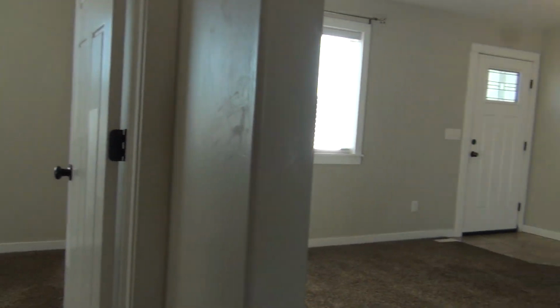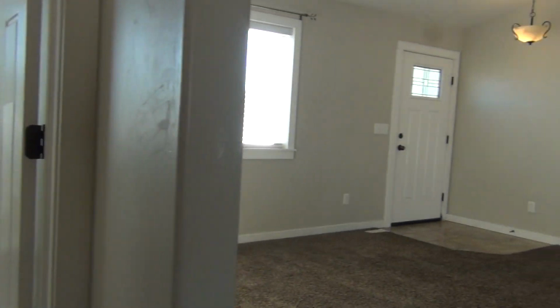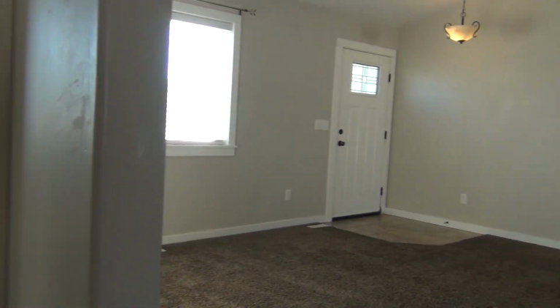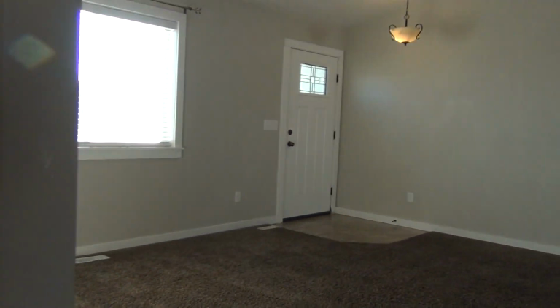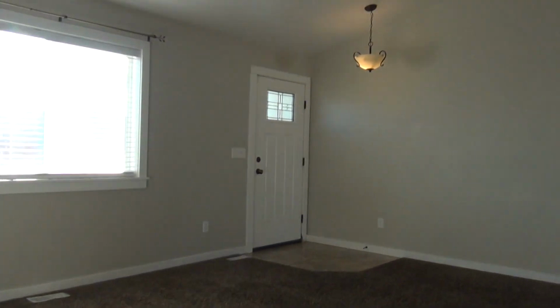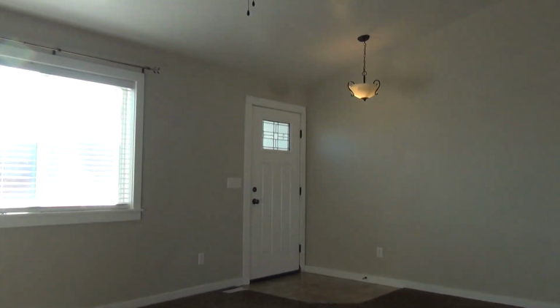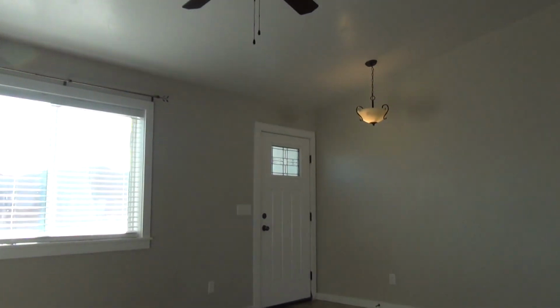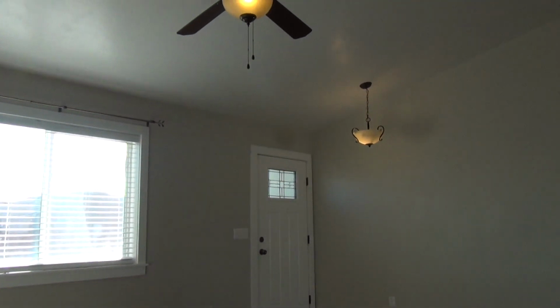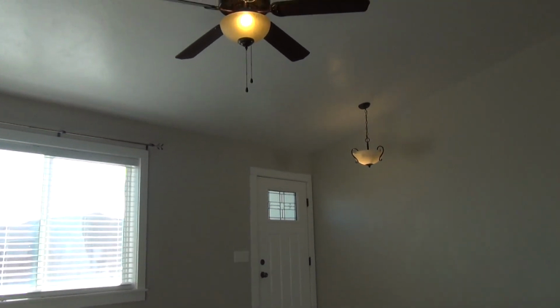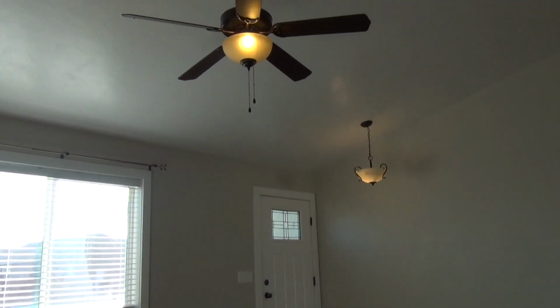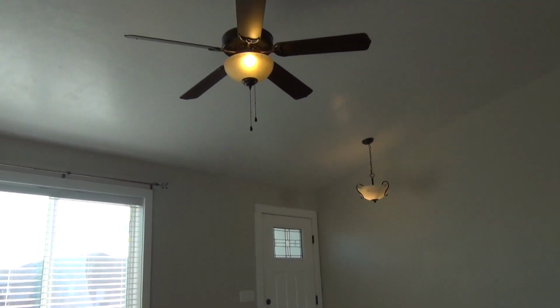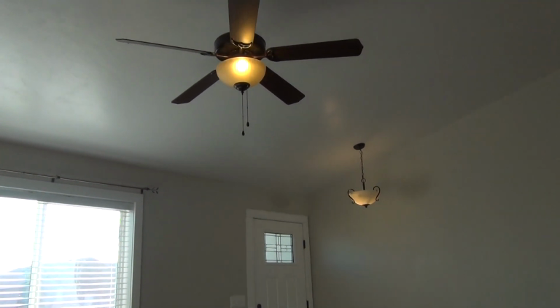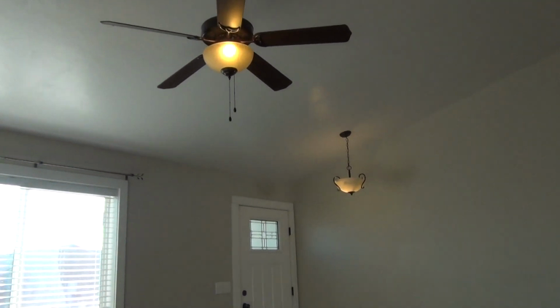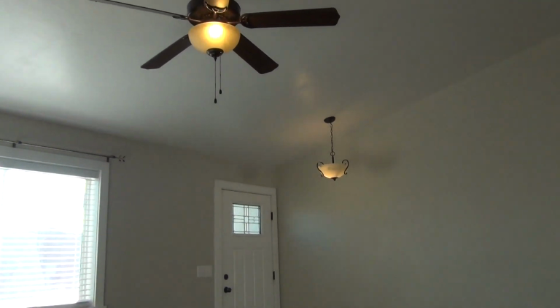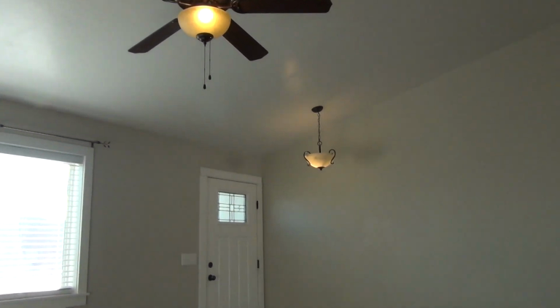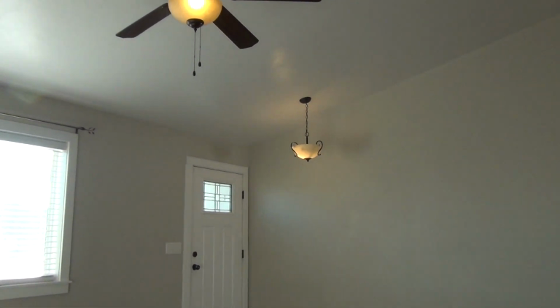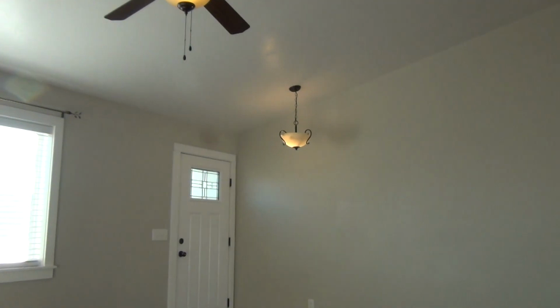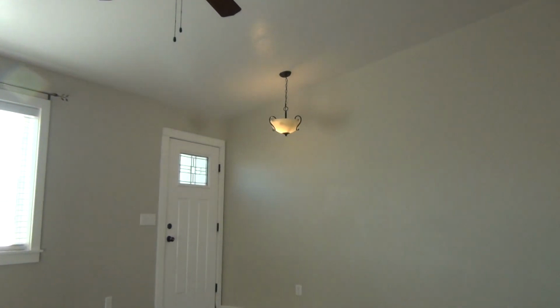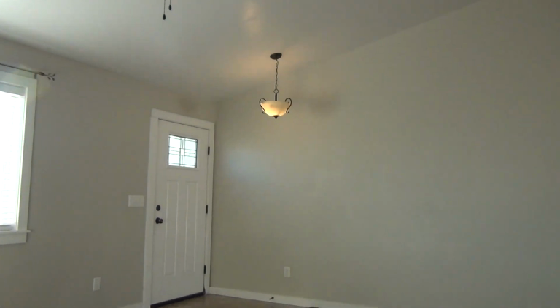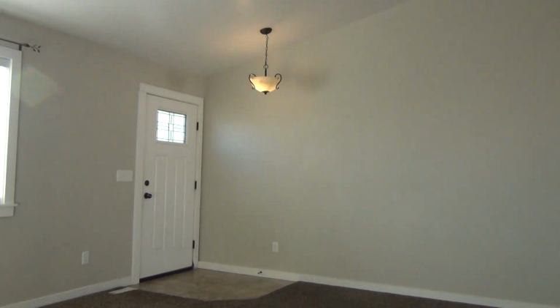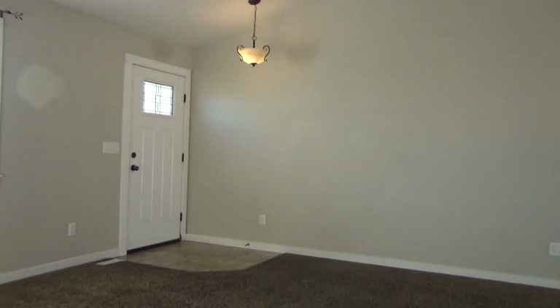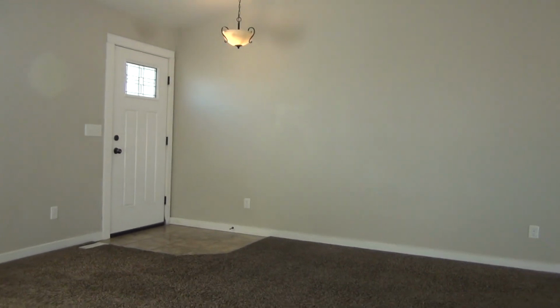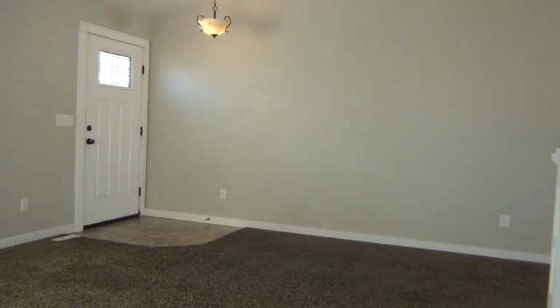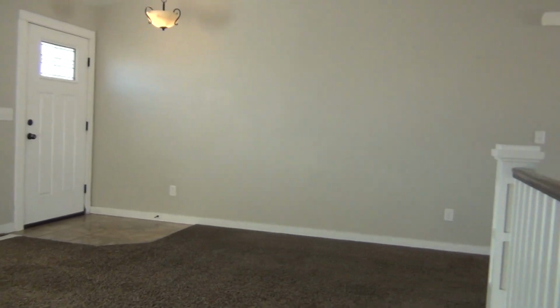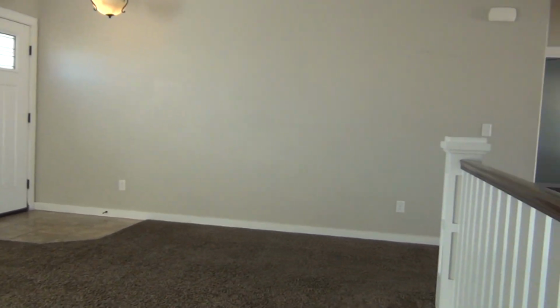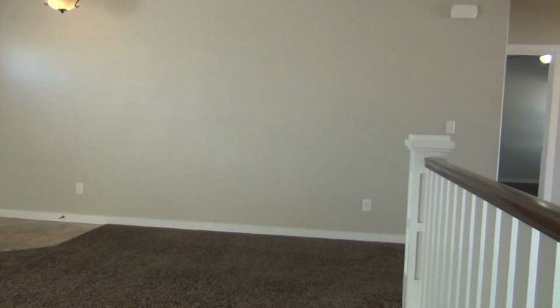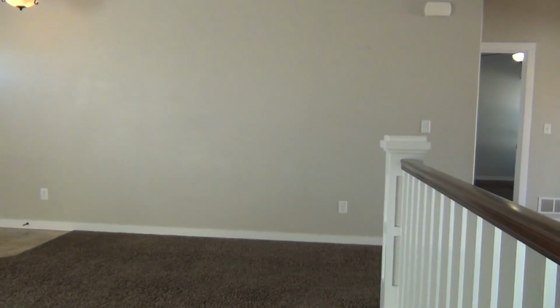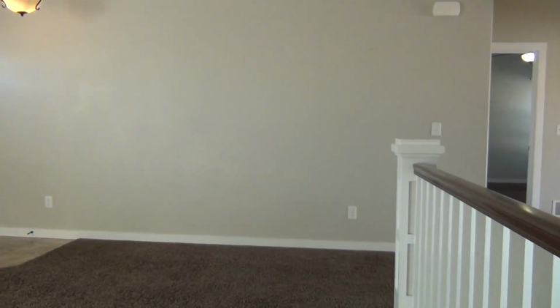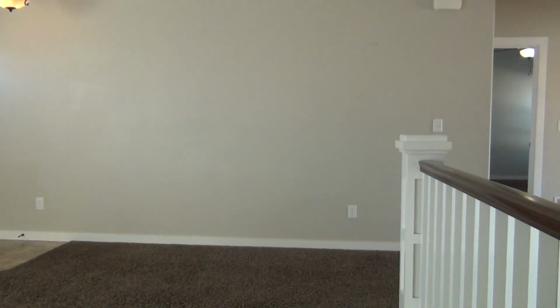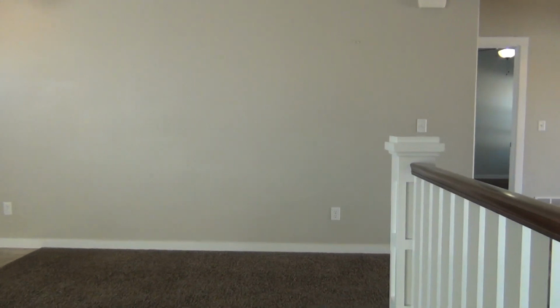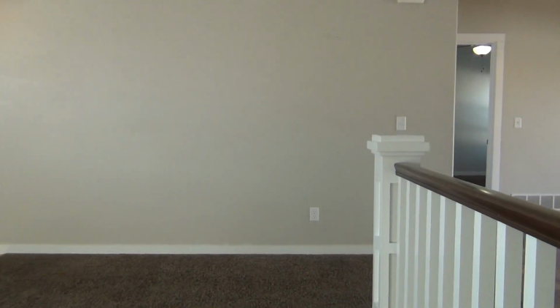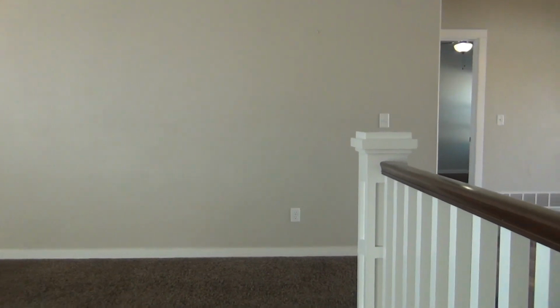Back to the open area just to point out really quick — it does have a nice fan and nice light fixtures in the main living space.